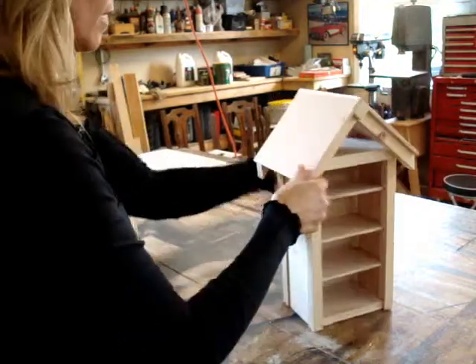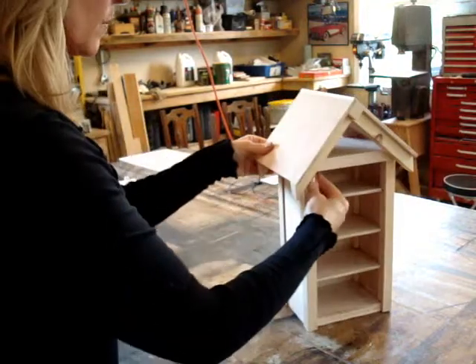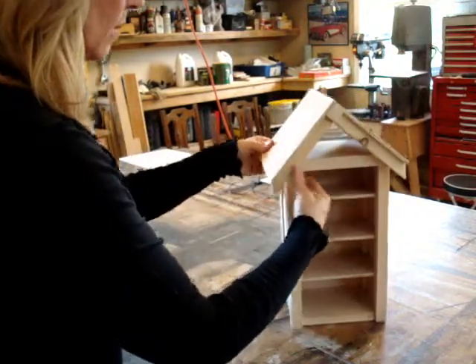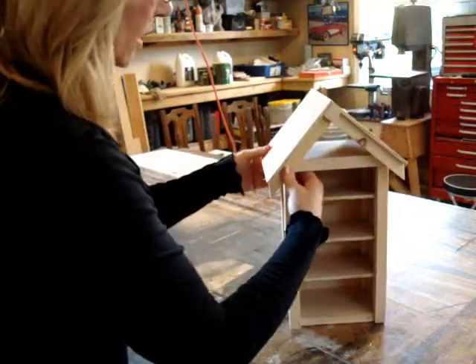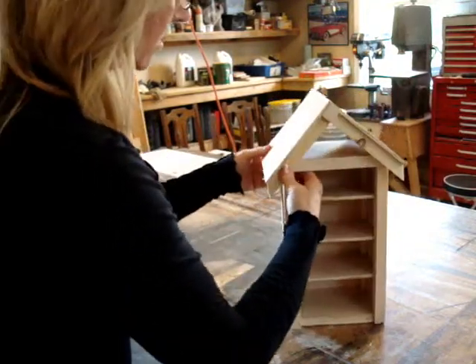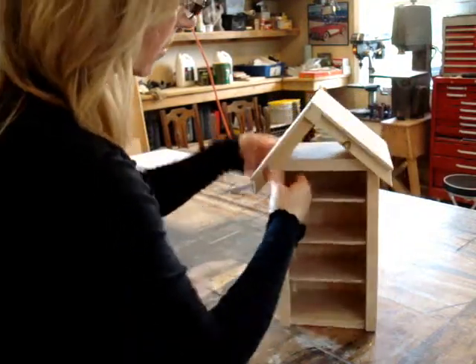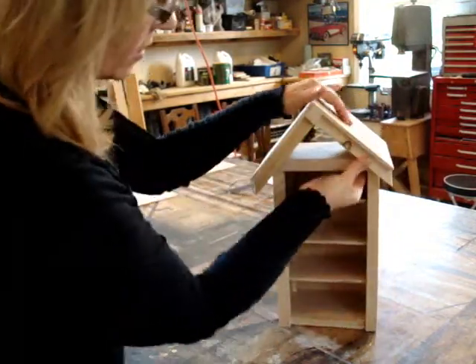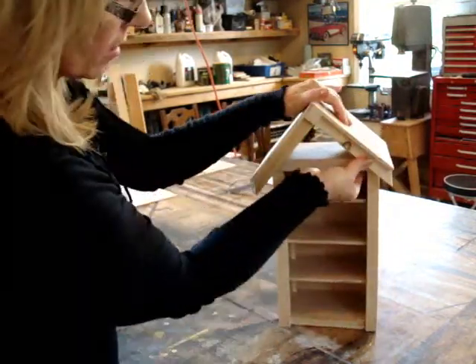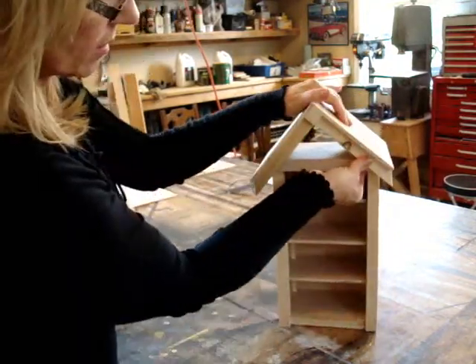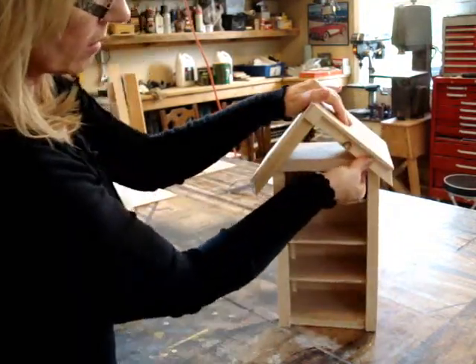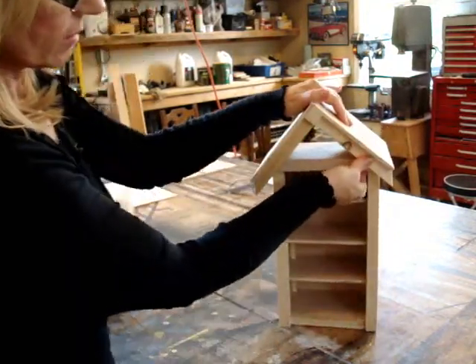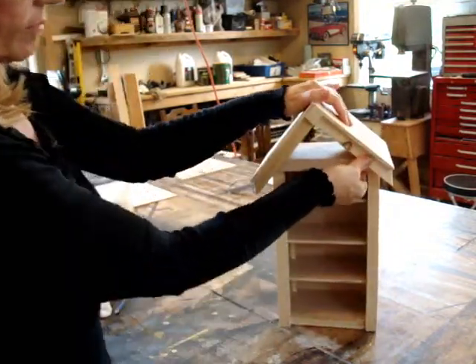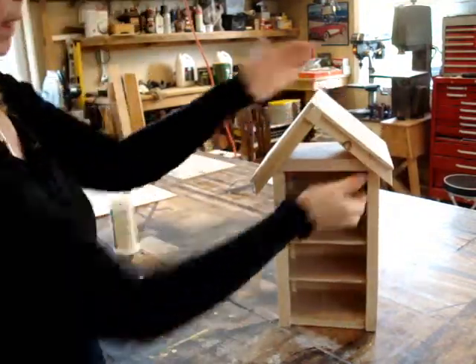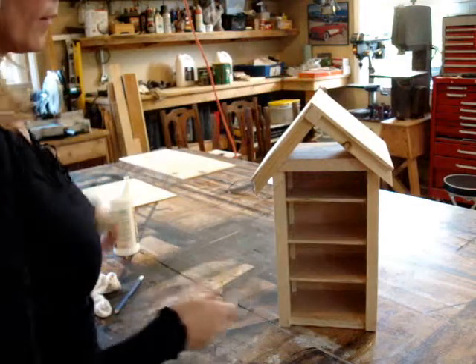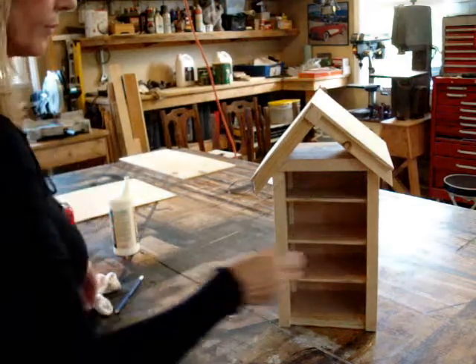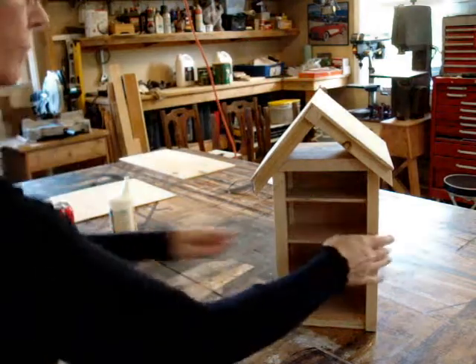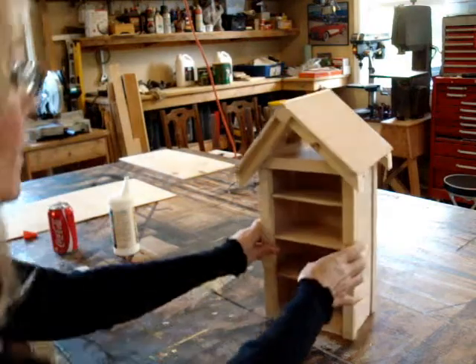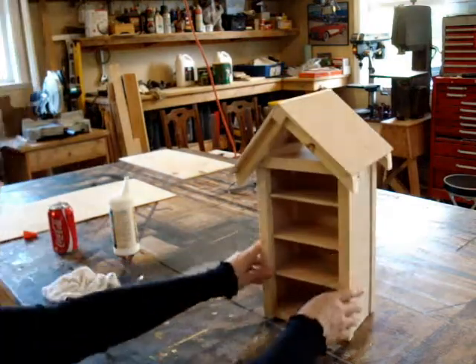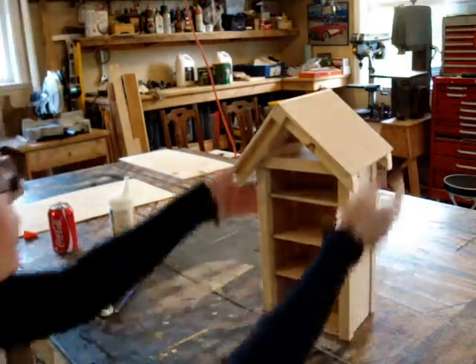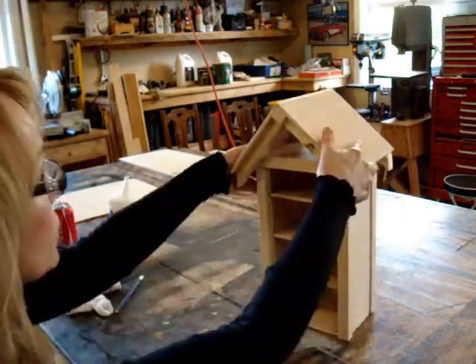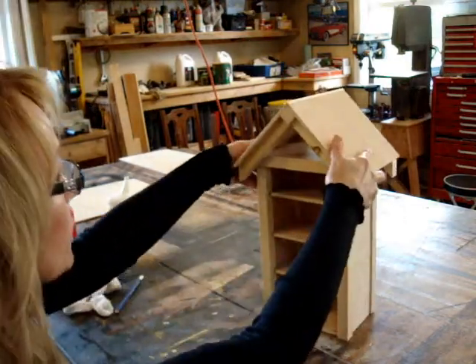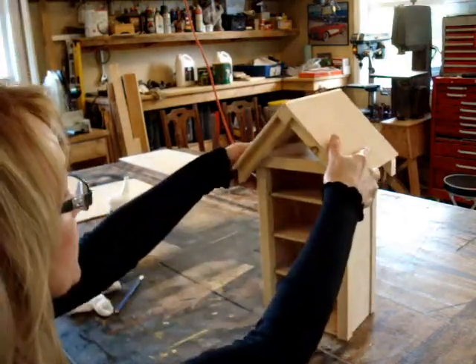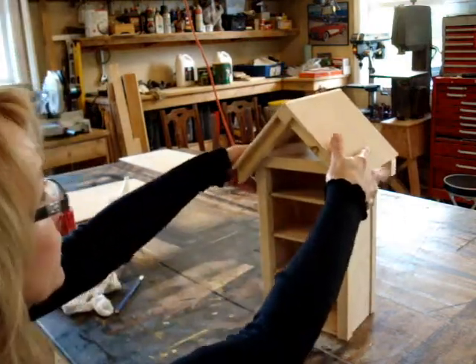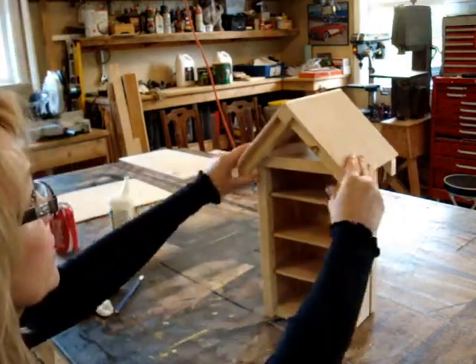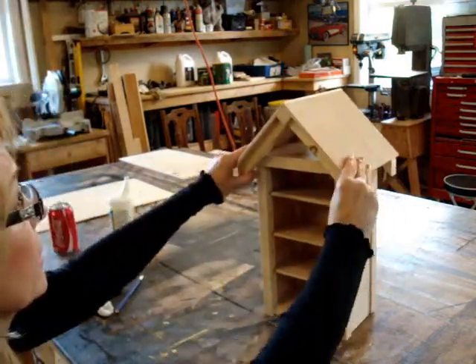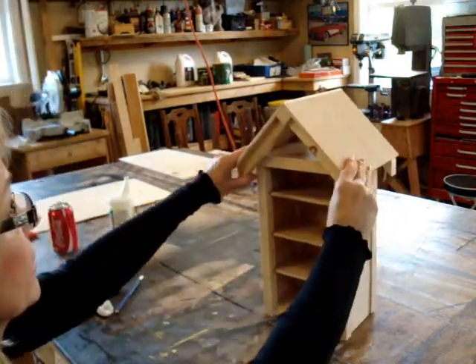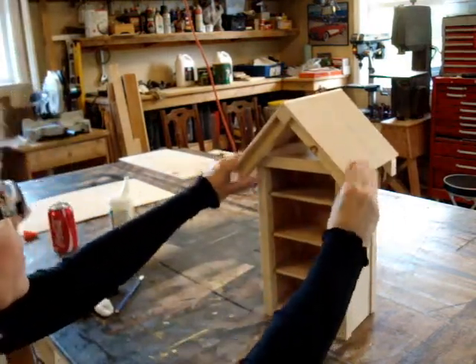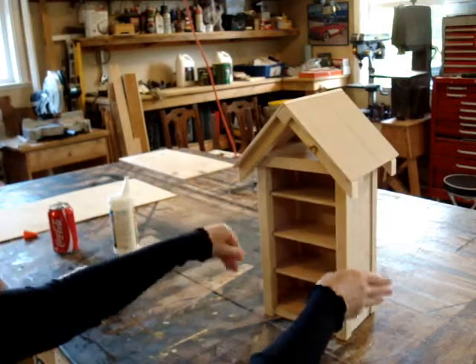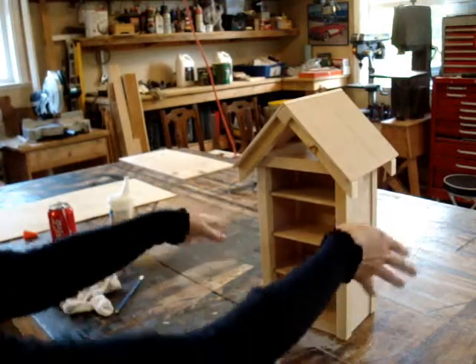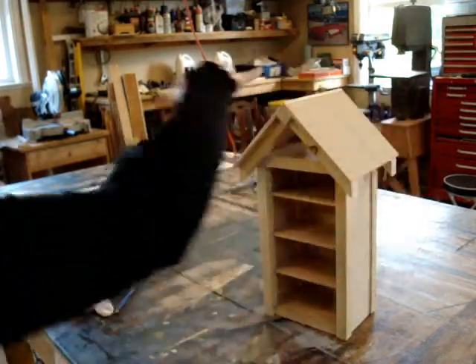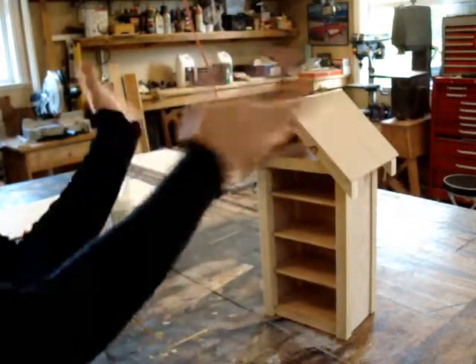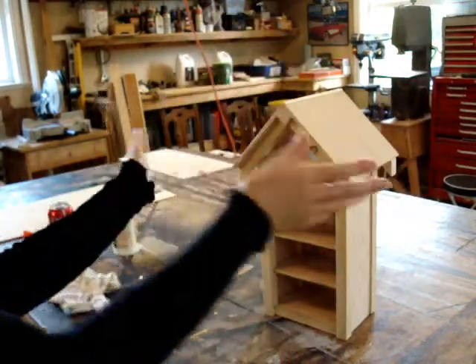That's pretty much it. Oh, it looks crooked, doesn't it? There we go. Make sure it's not lopsided.